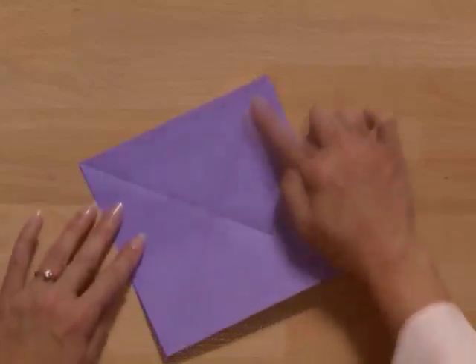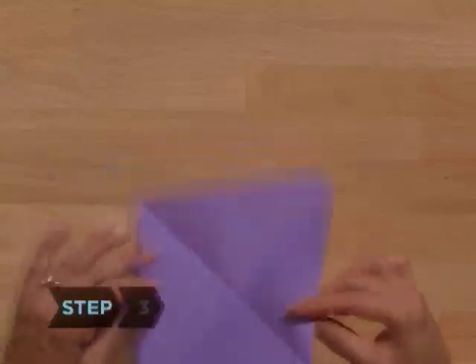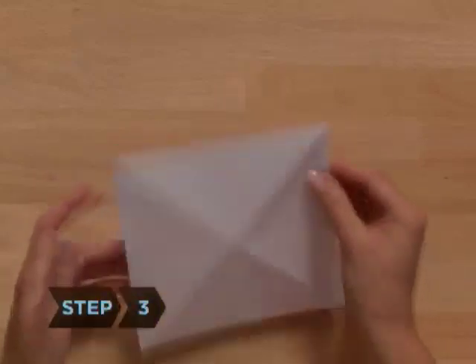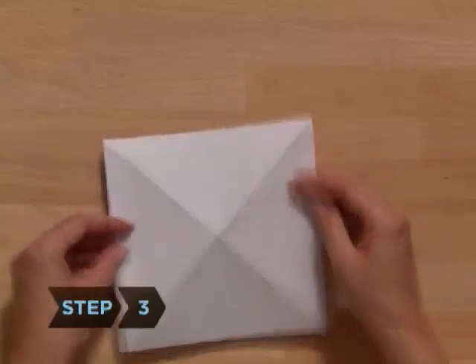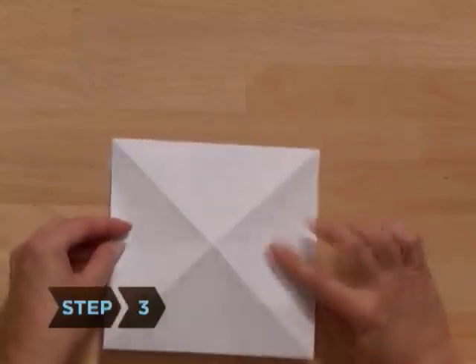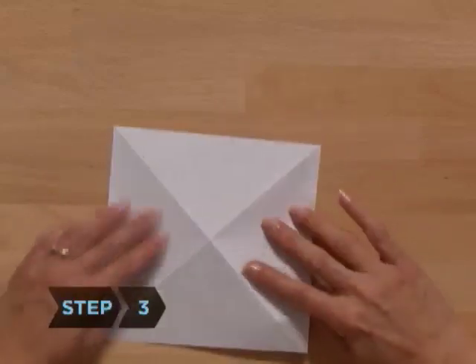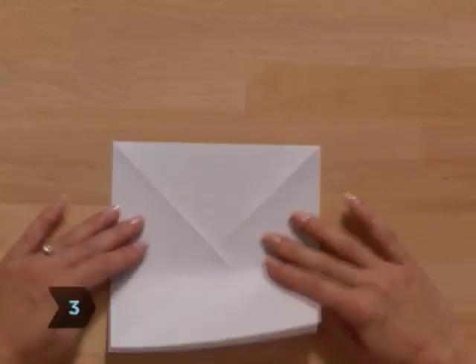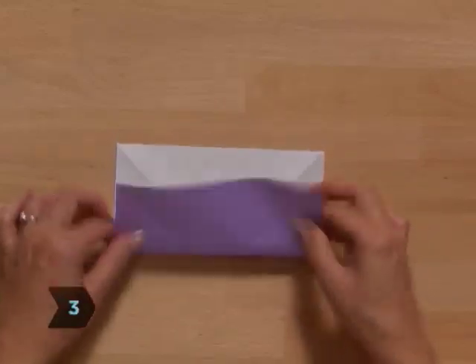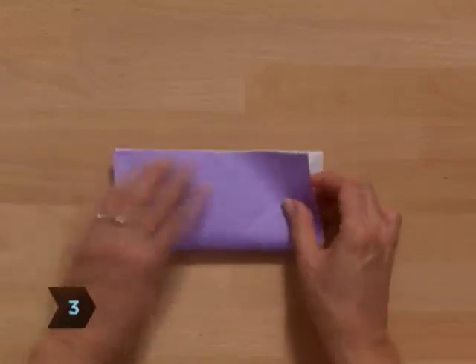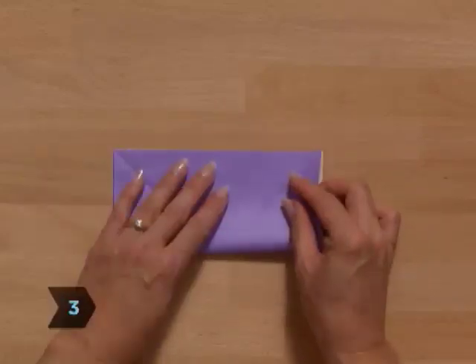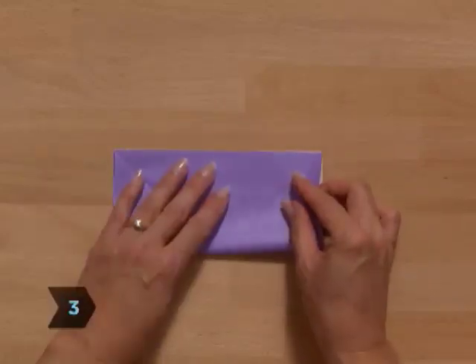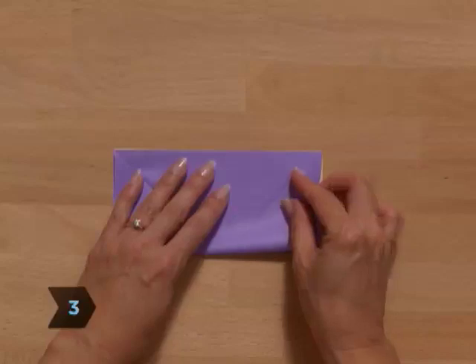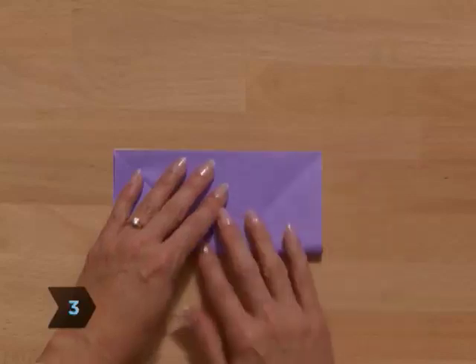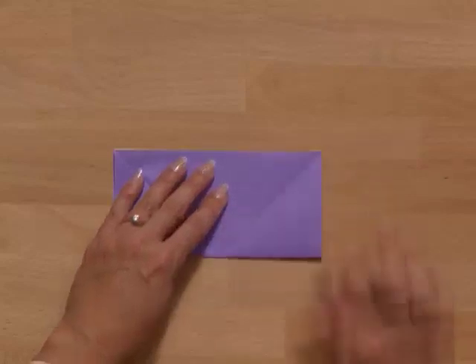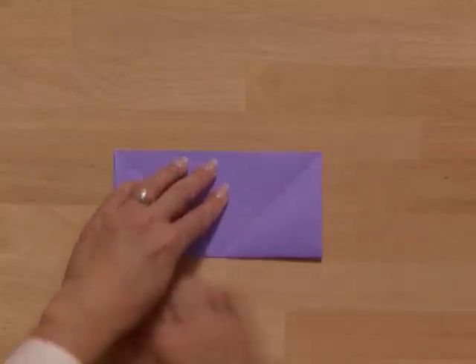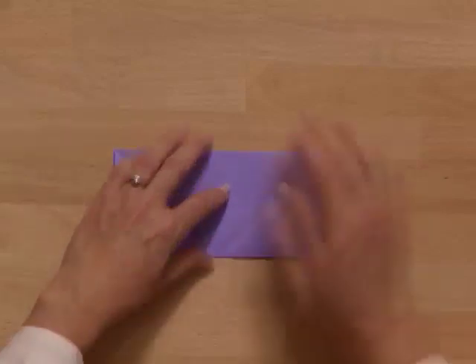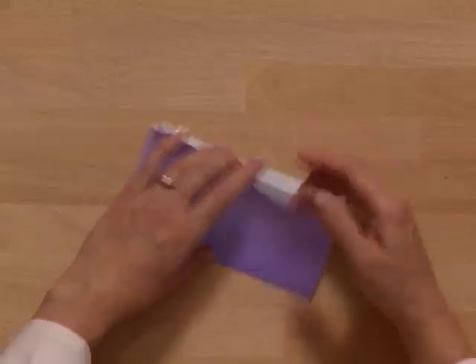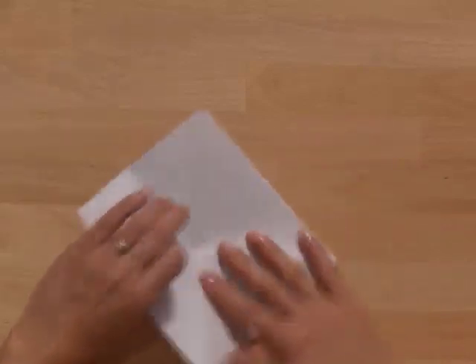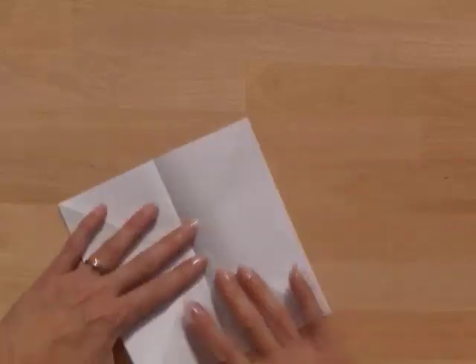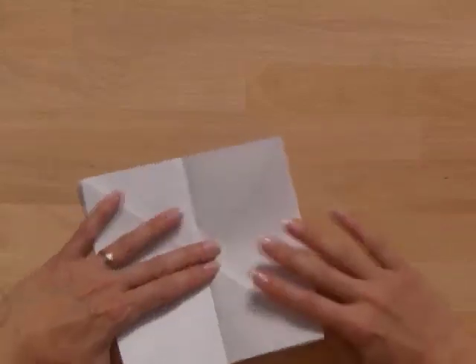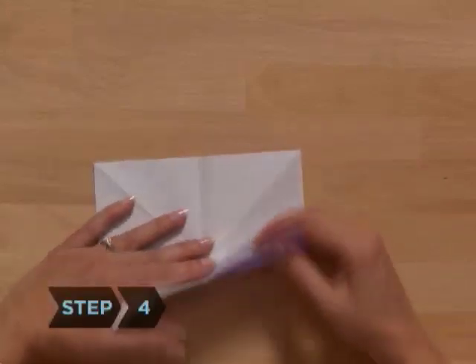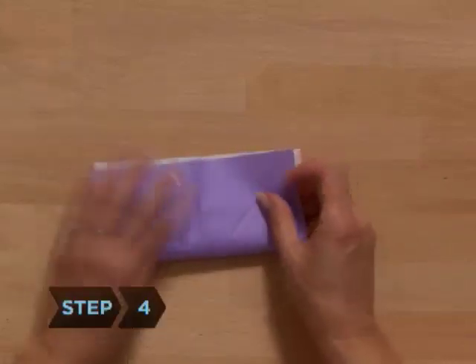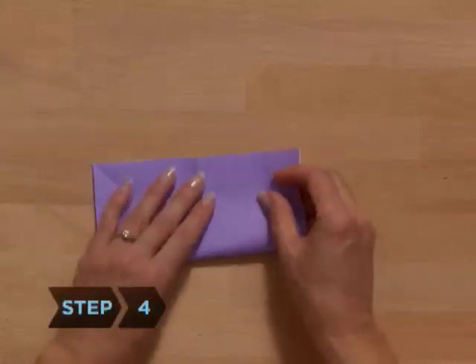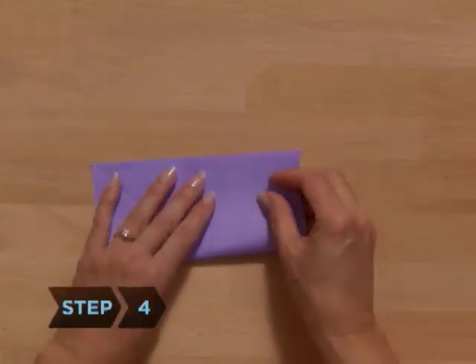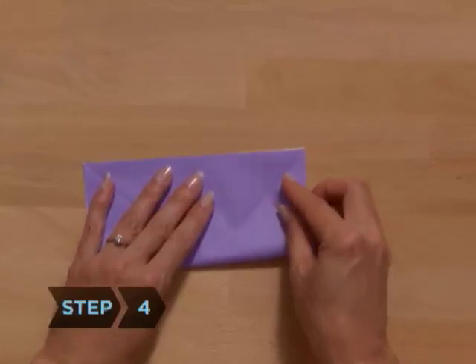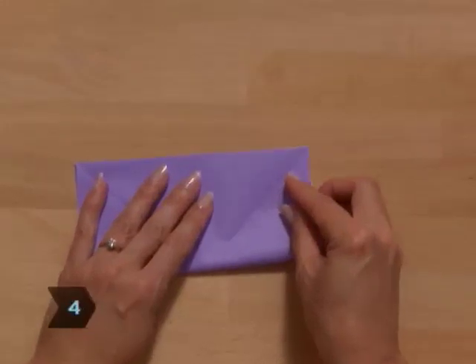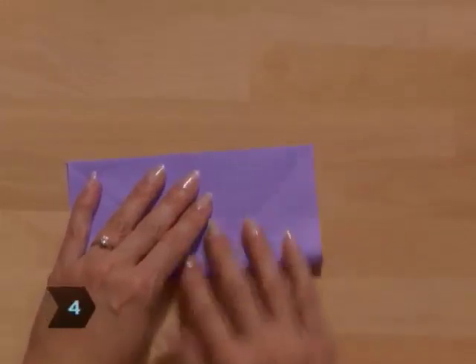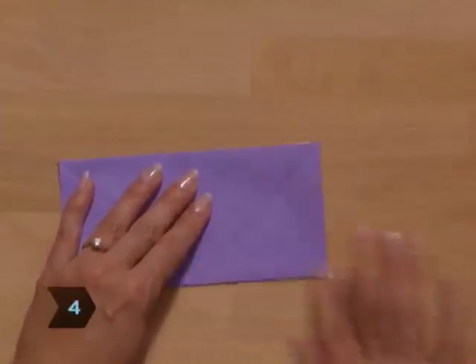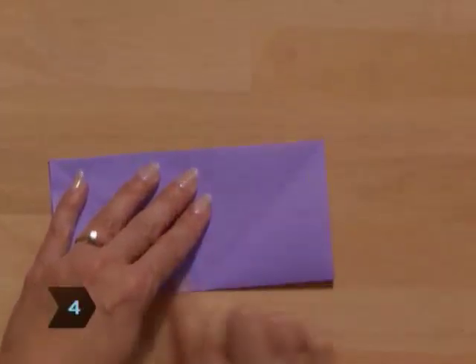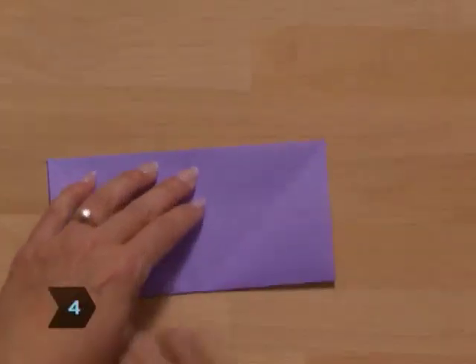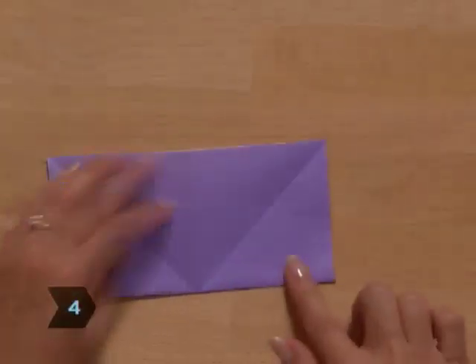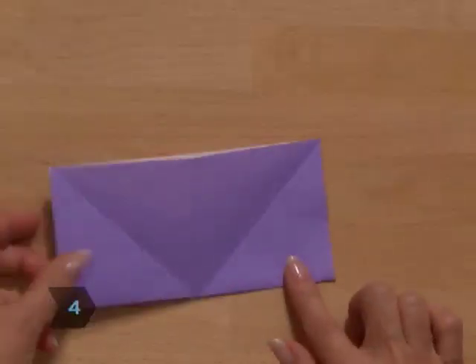Step 3. Turn the paper over to the white side. Fold one edge of the paper to the opposite edge, then unfold. Step 4. Repeat with the other two opposing edges, but this time do not unfold.